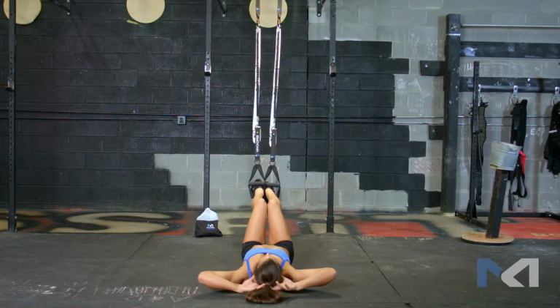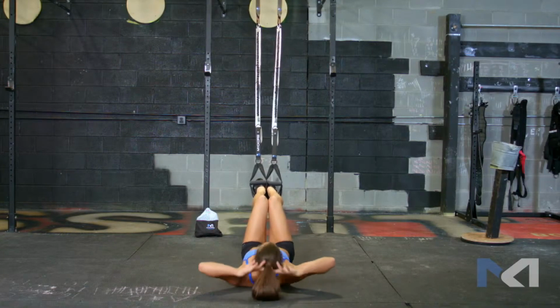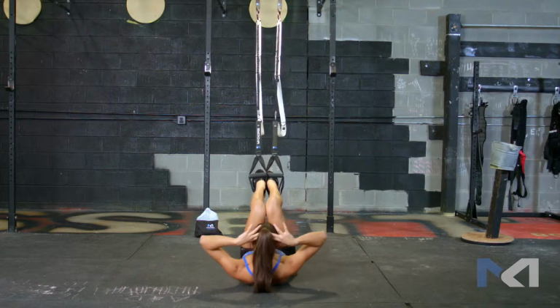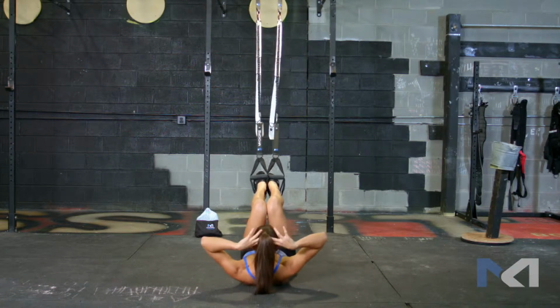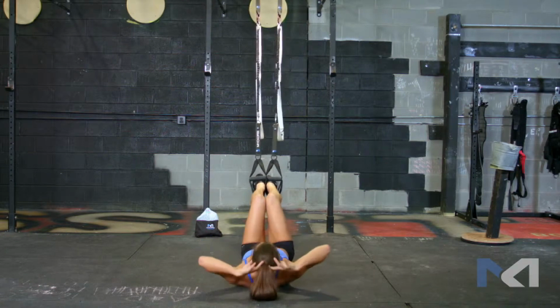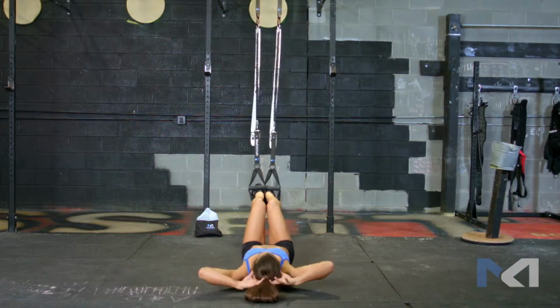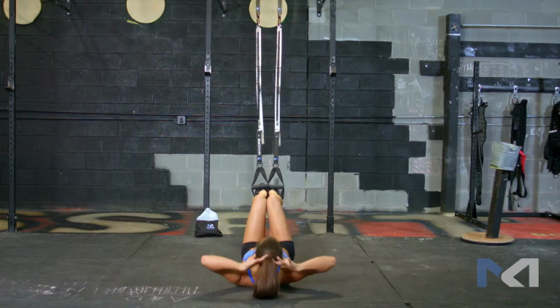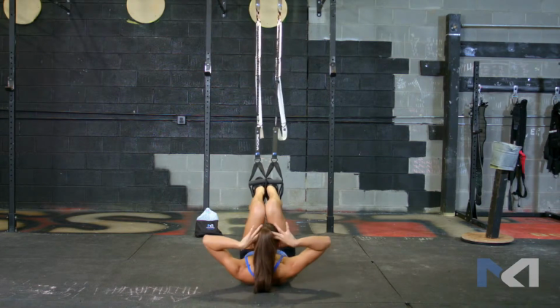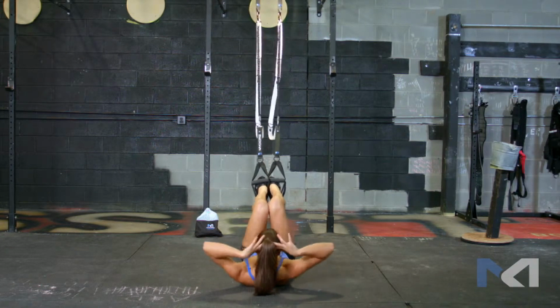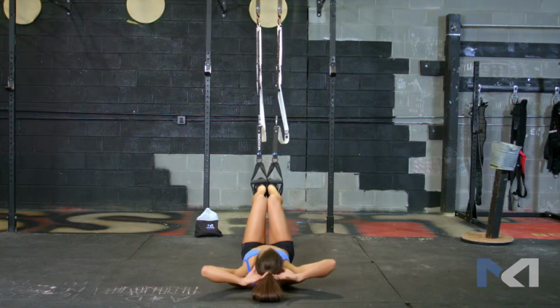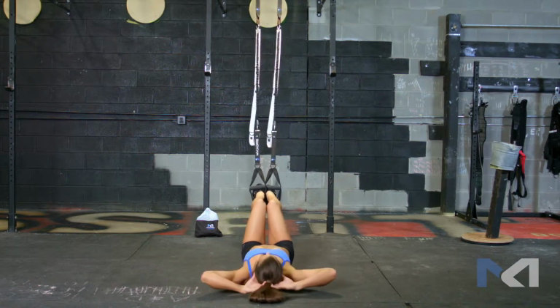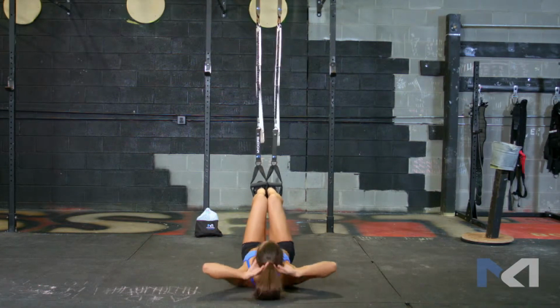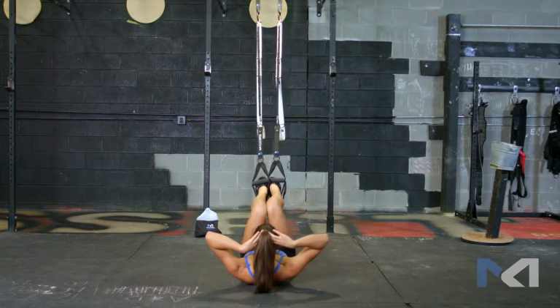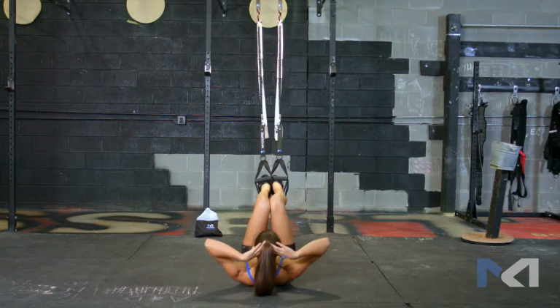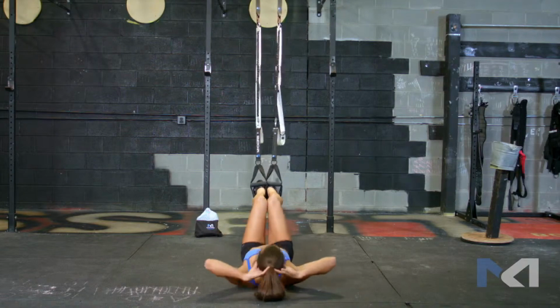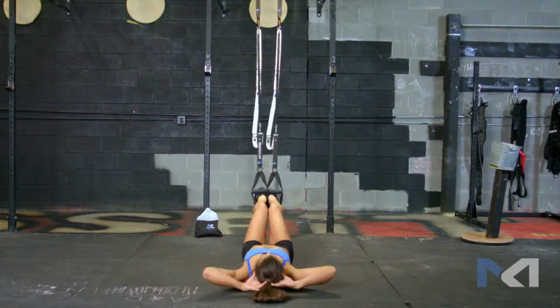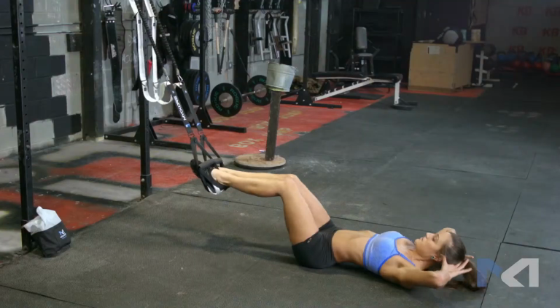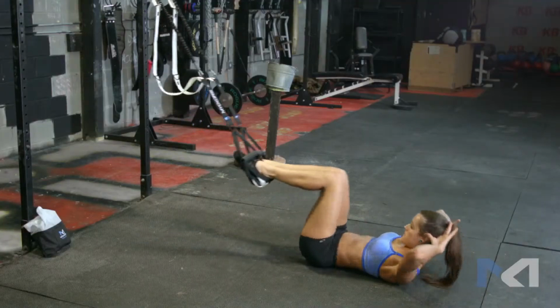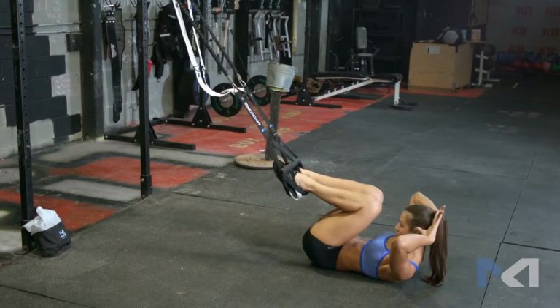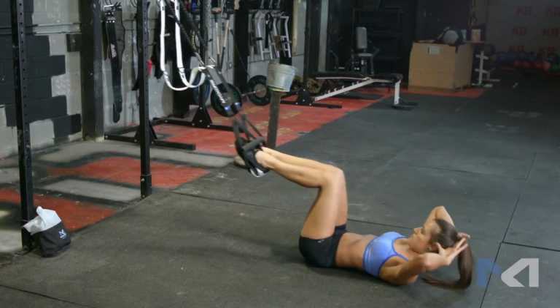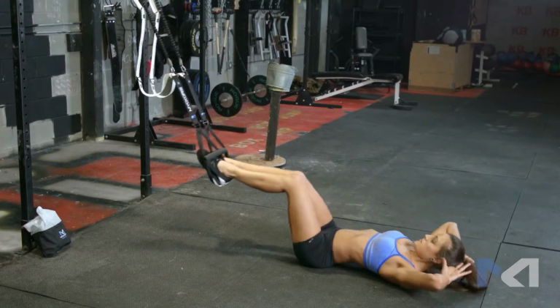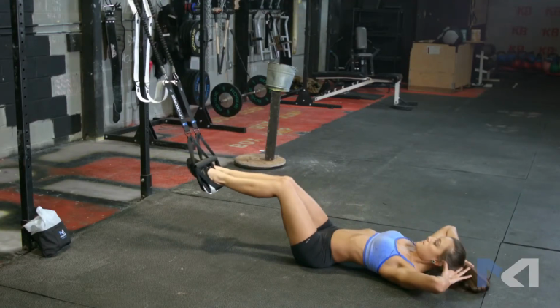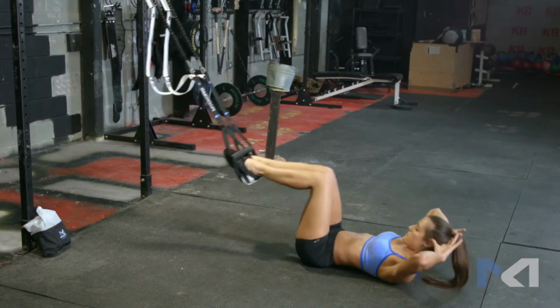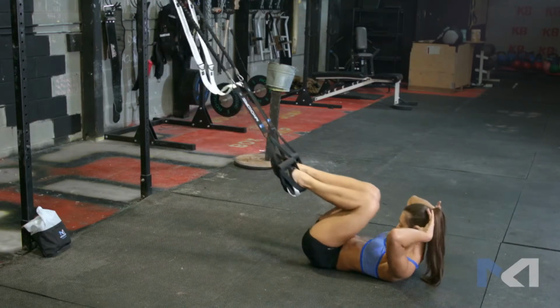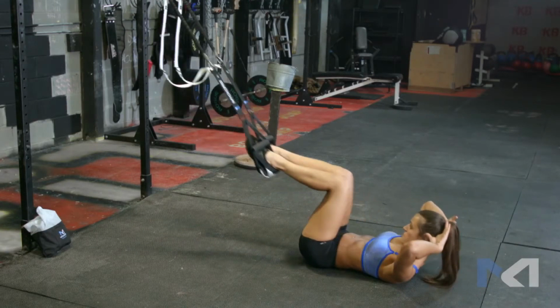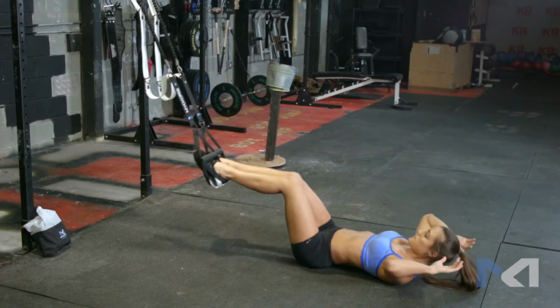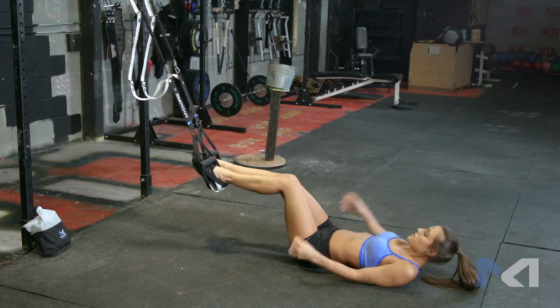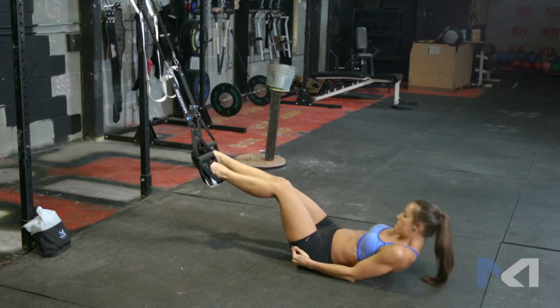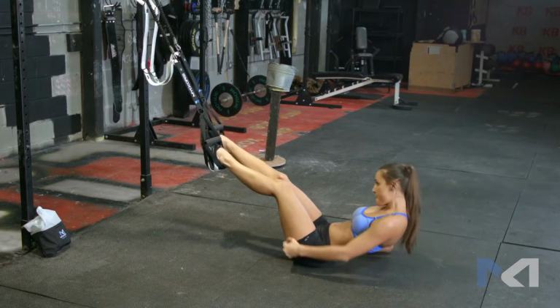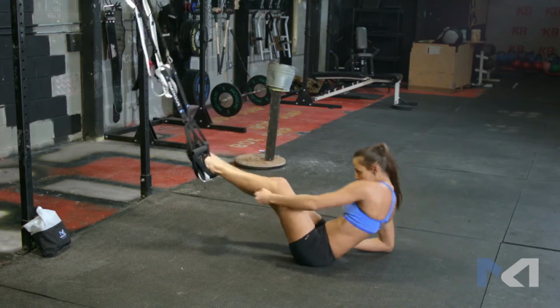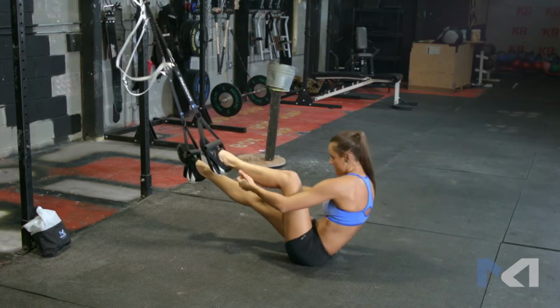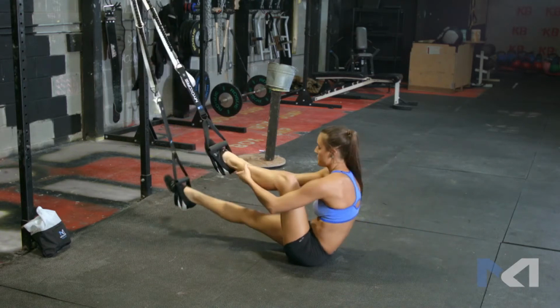Your legs are fully extended with a slight tension in the bungees. From this resting position, execute a crunch by bringing both knees to your chest while crunching your upper body so your knees touch your elbows. Make sure to keep your core engaged.